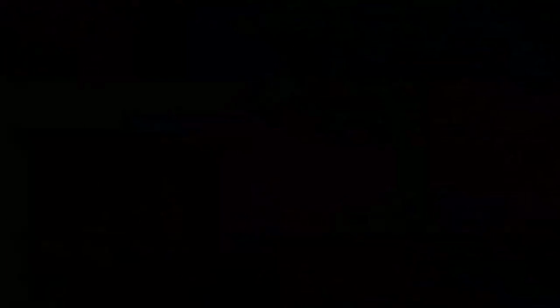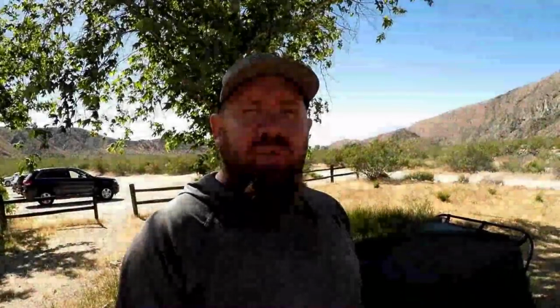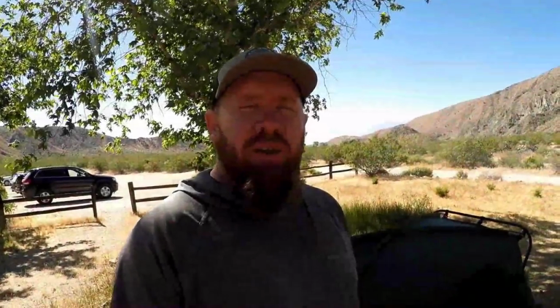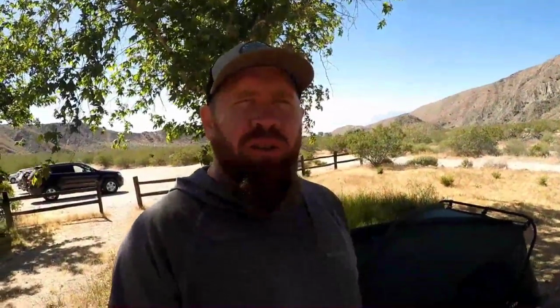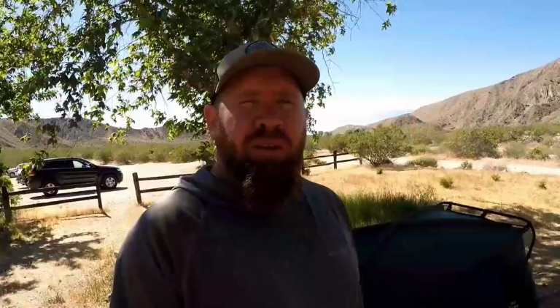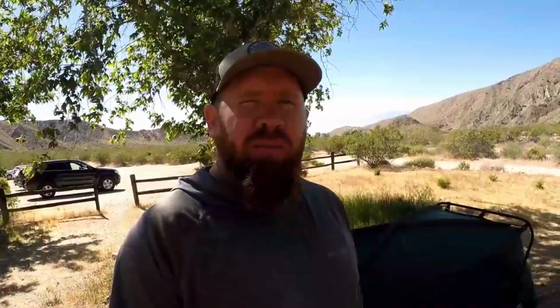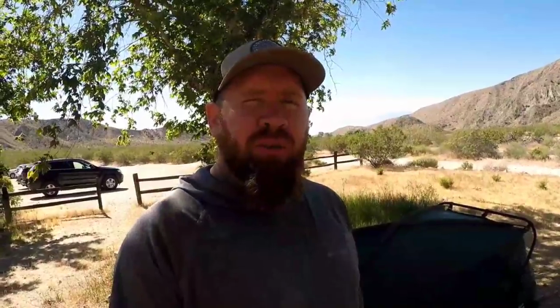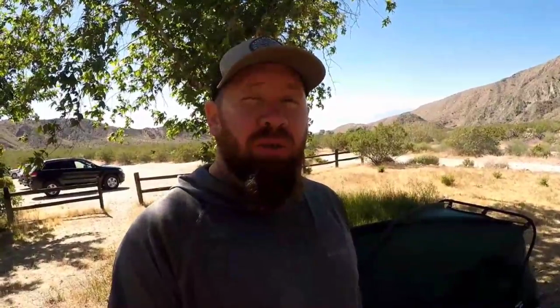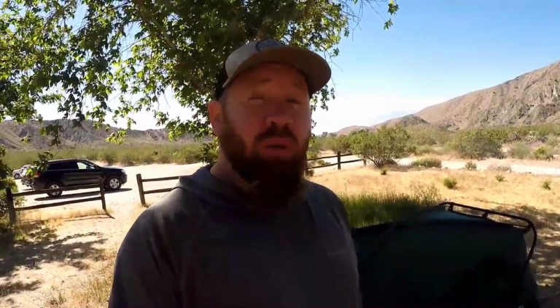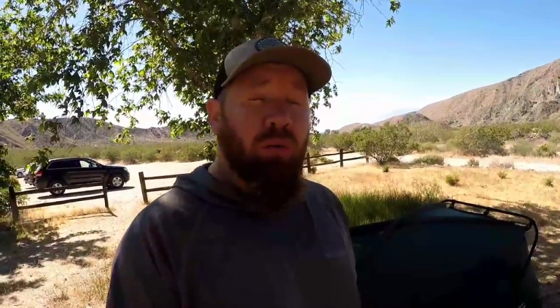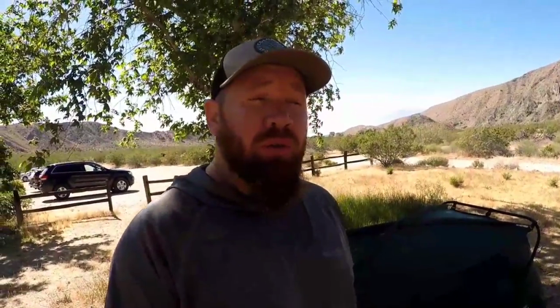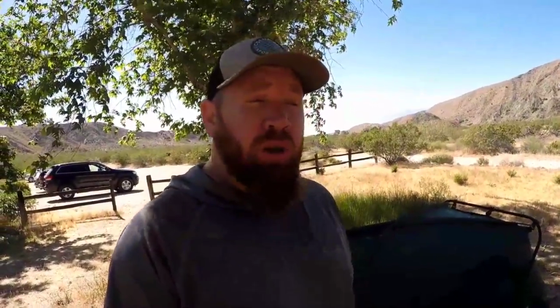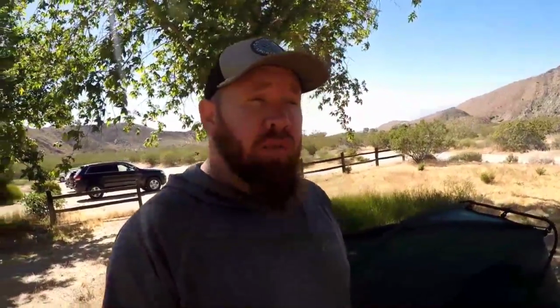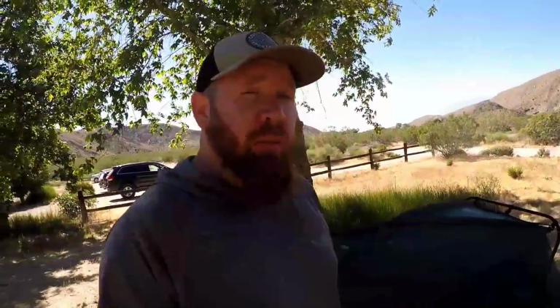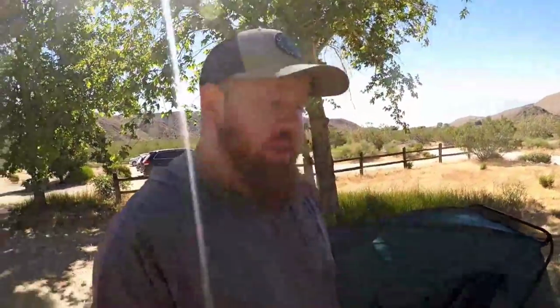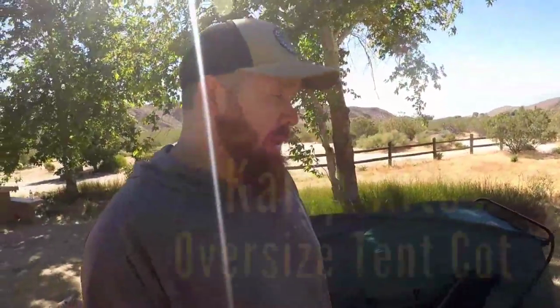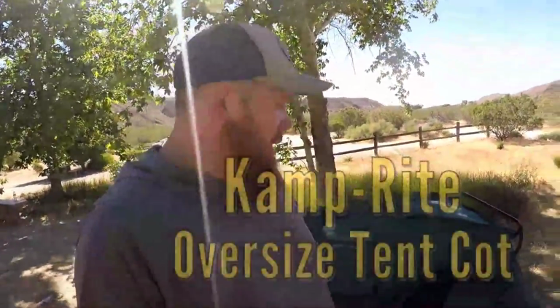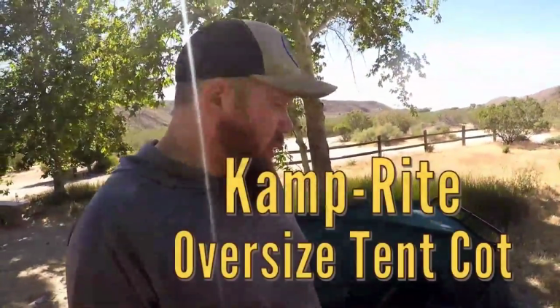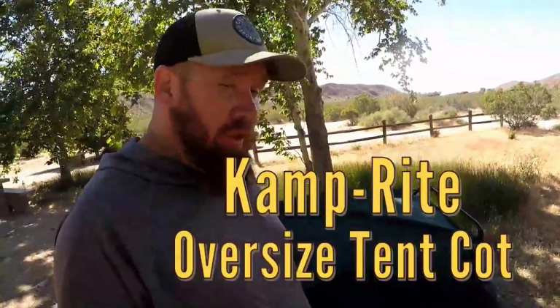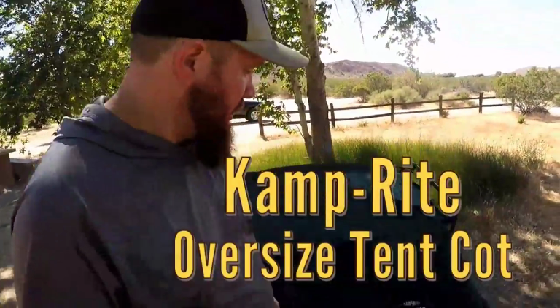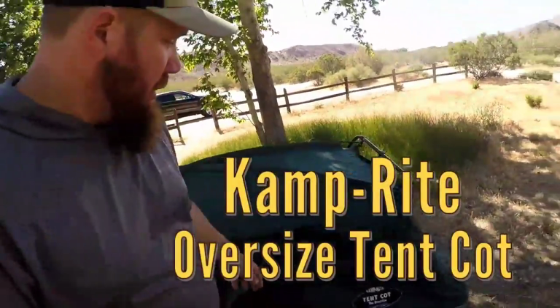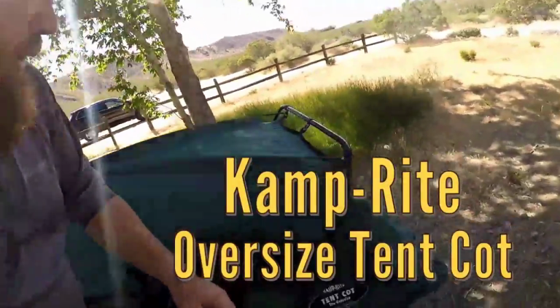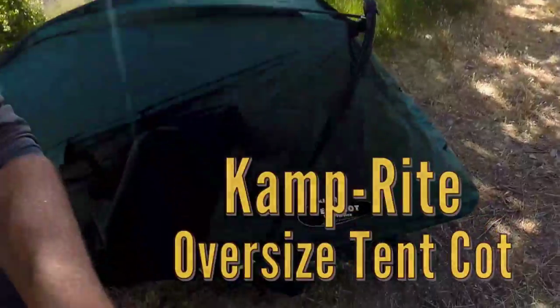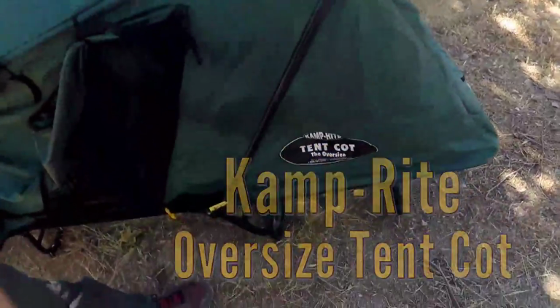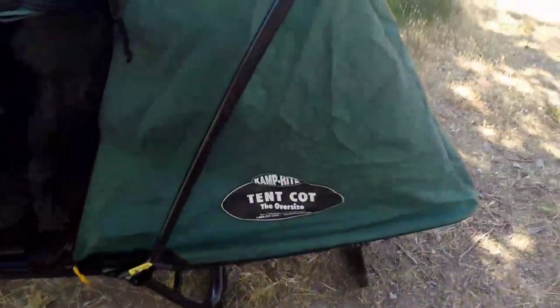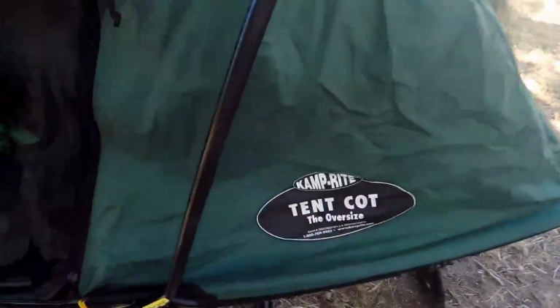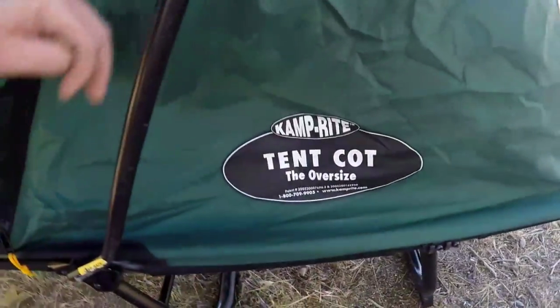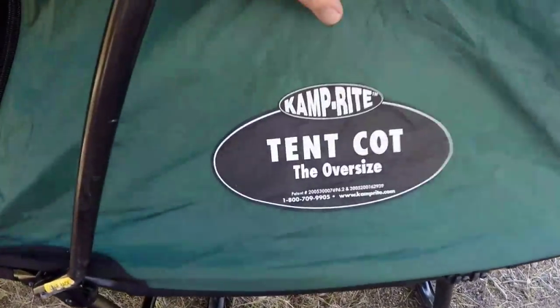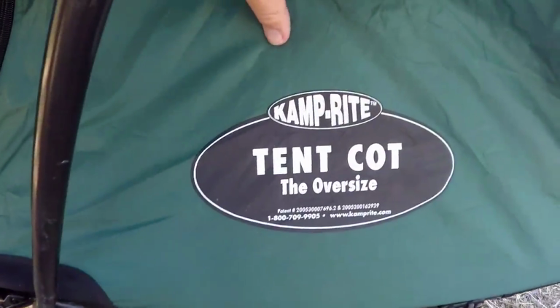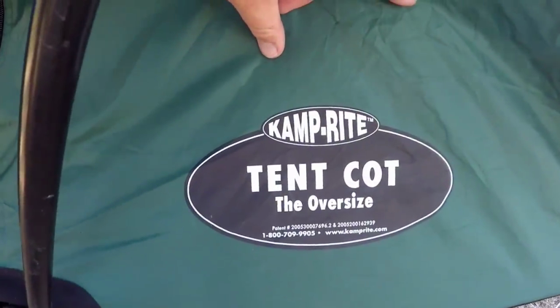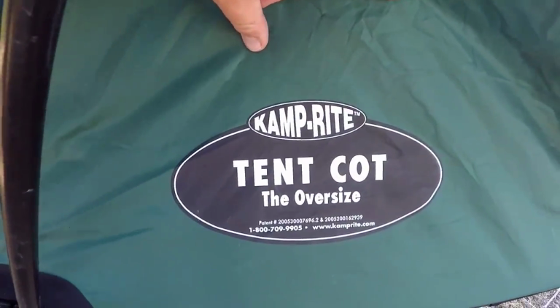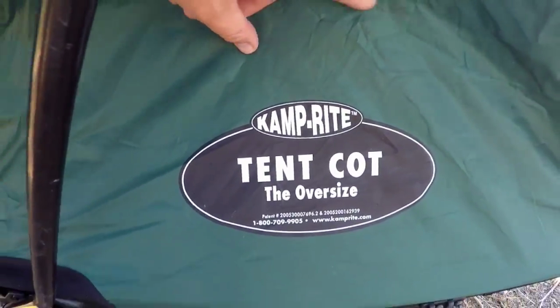Jason with Huck Outdoors here, and today I'm just going to do a quick review of the Camp Right Tent Cot Oversize. As you guys can see right here, that's it — the Oversize.